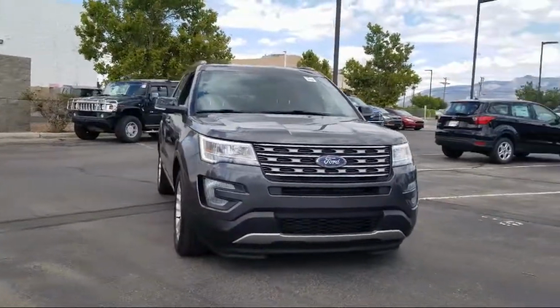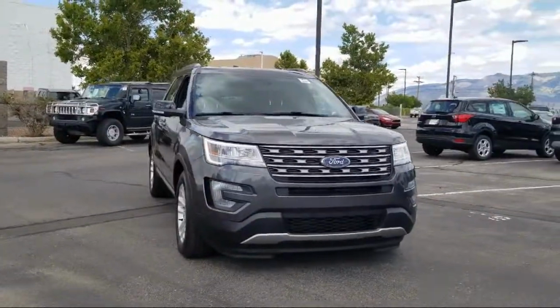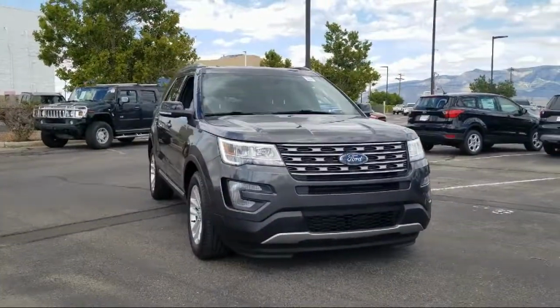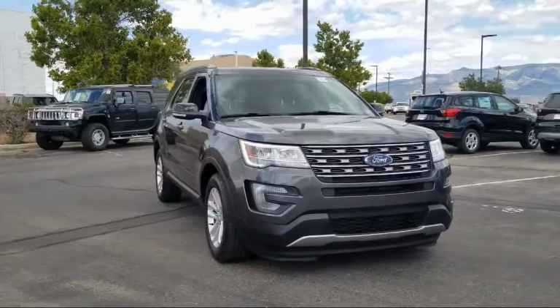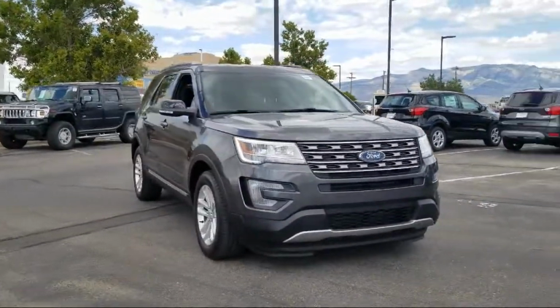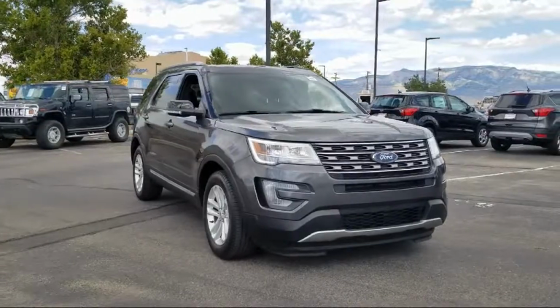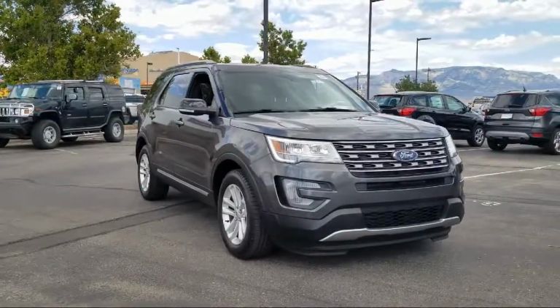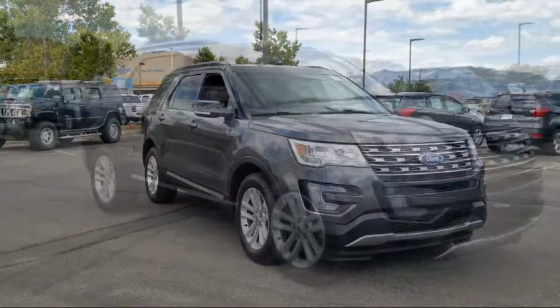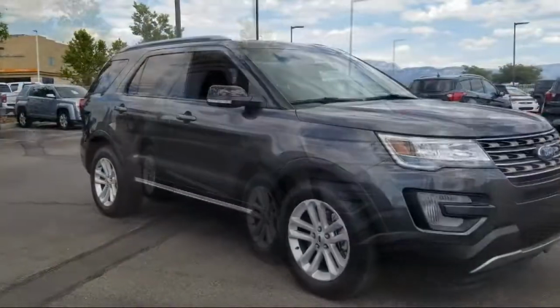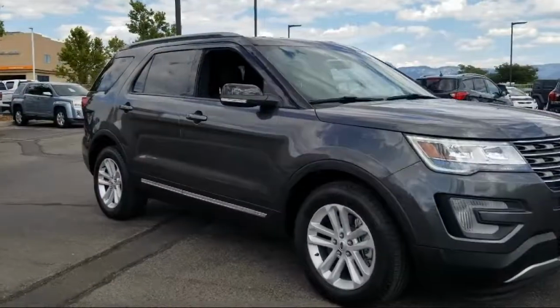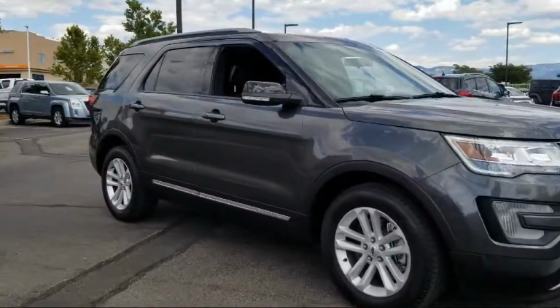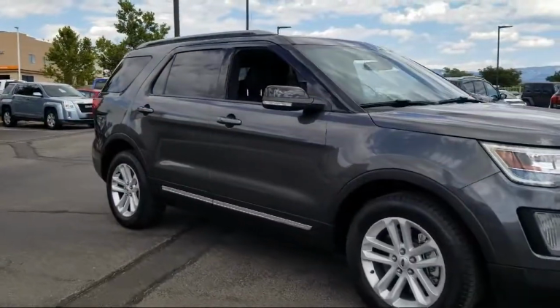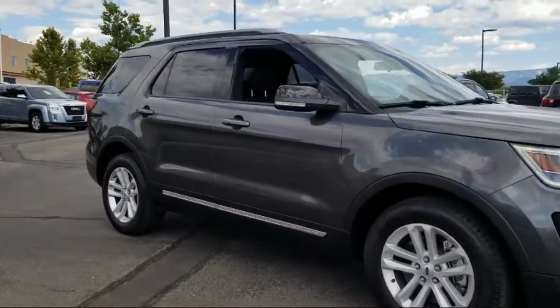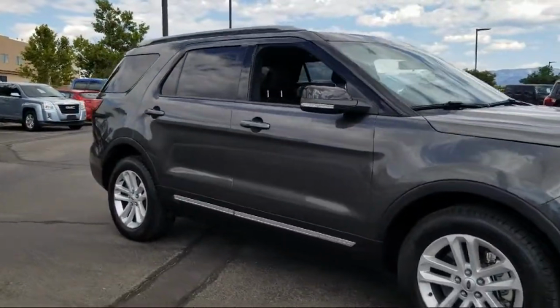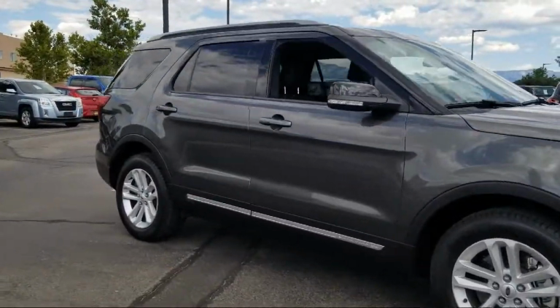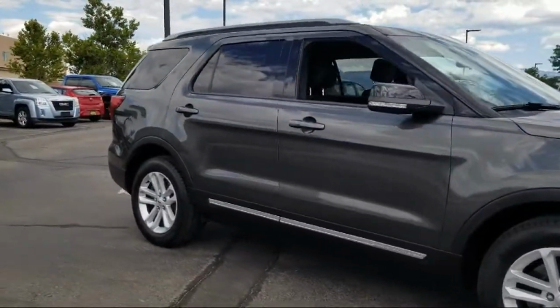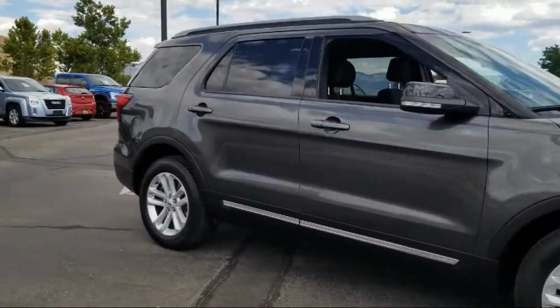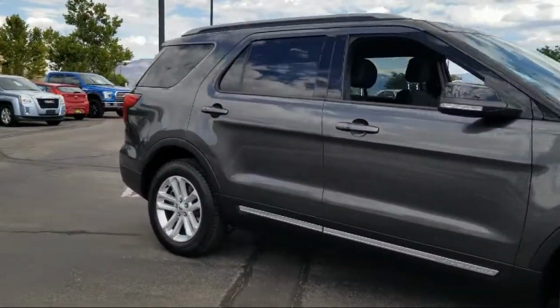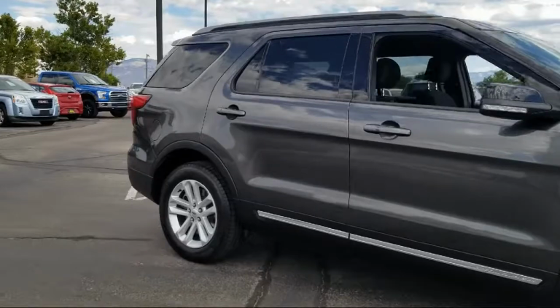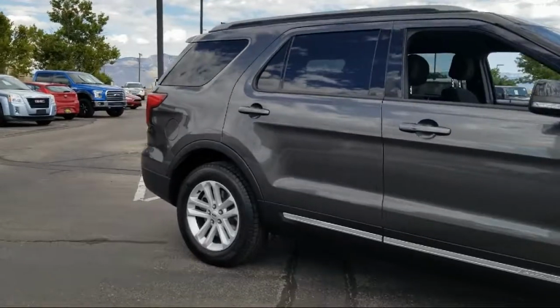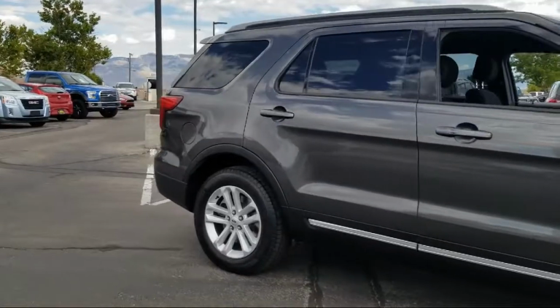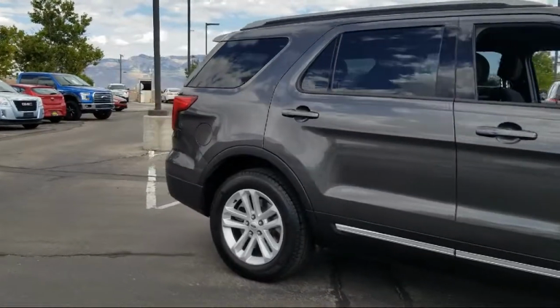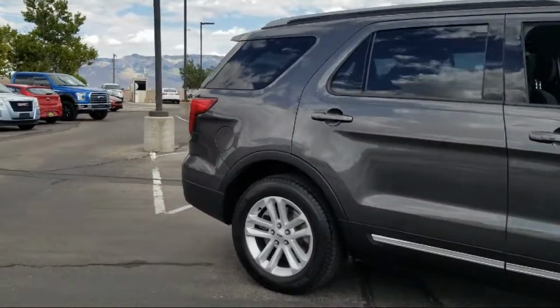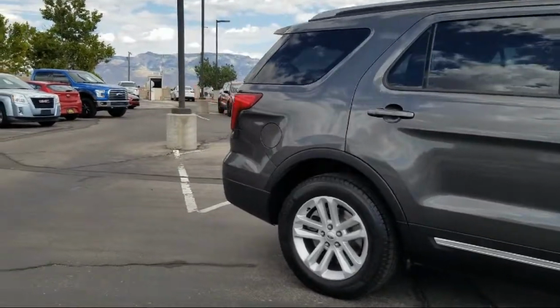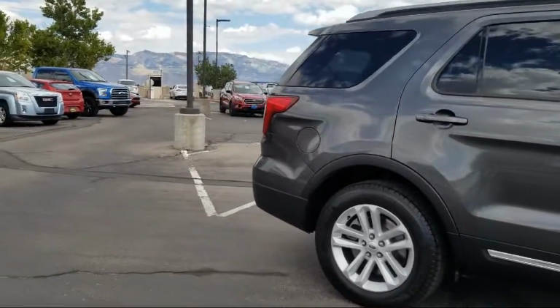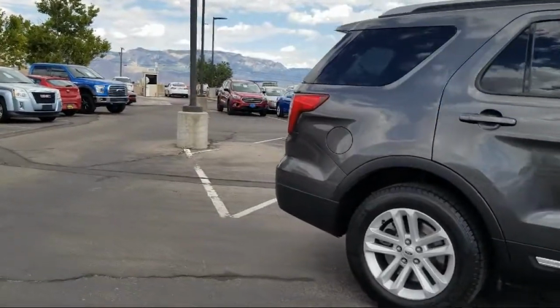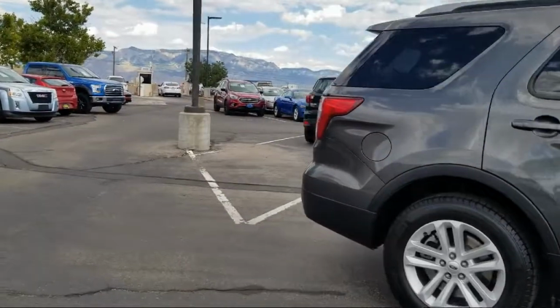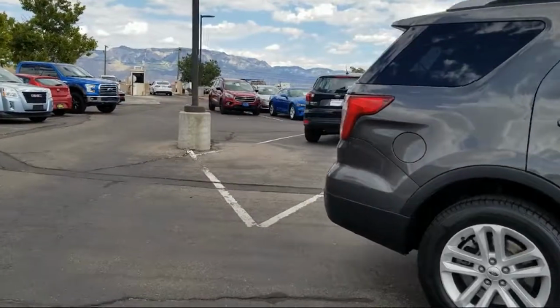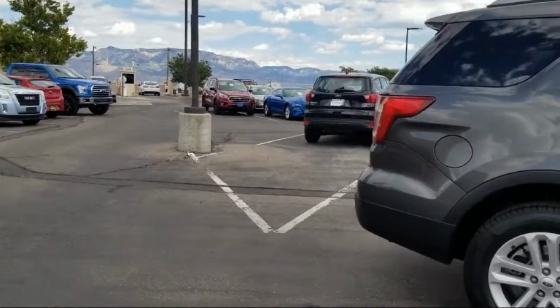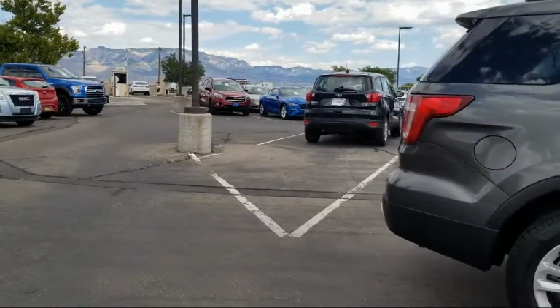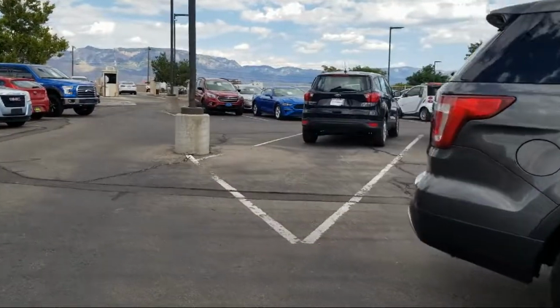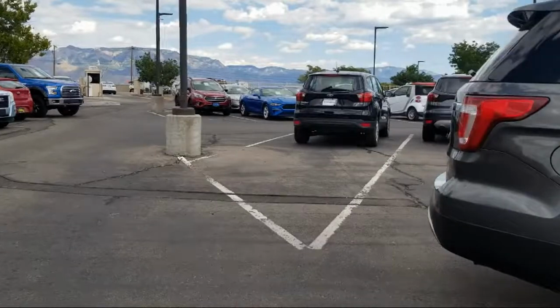It also features third row seating, tire pressure monitoring system, keyless entry, Sirius XM satellite radio, roof rack, and leather wrapped steering wheel, and has less than 40,000 miles on the odometer.